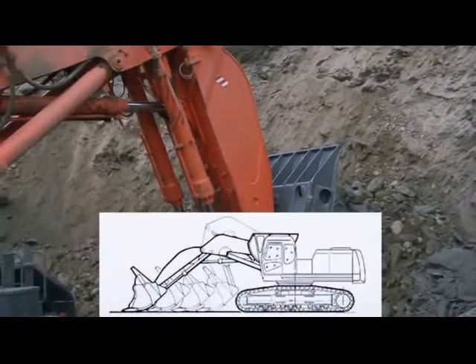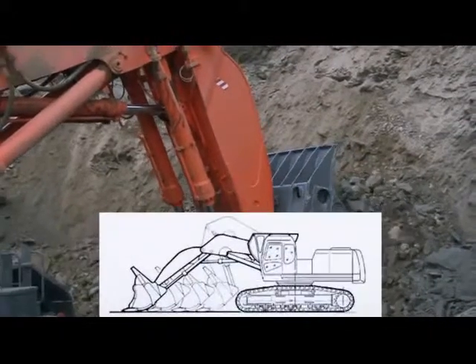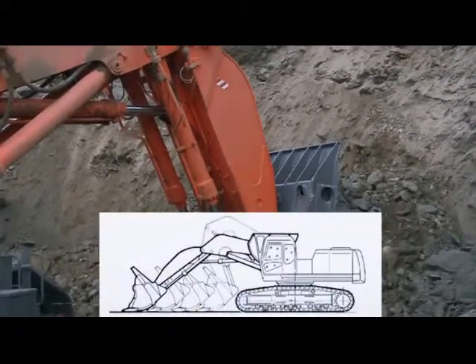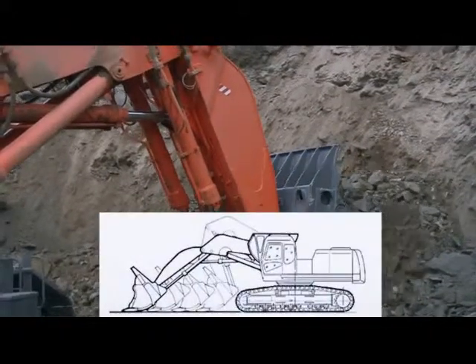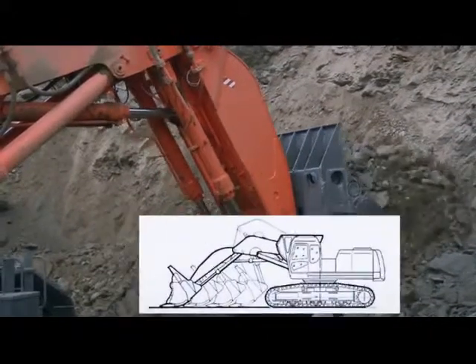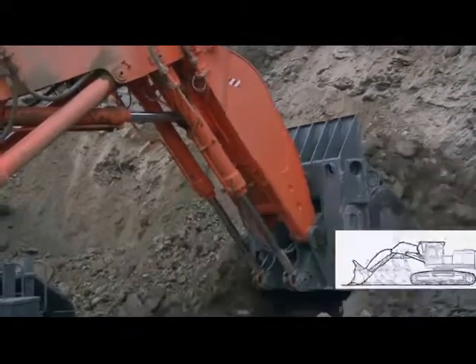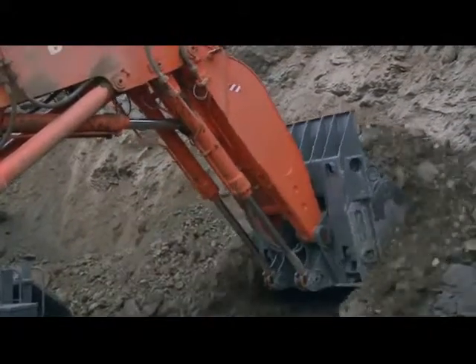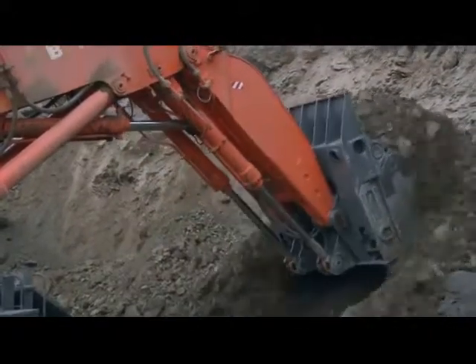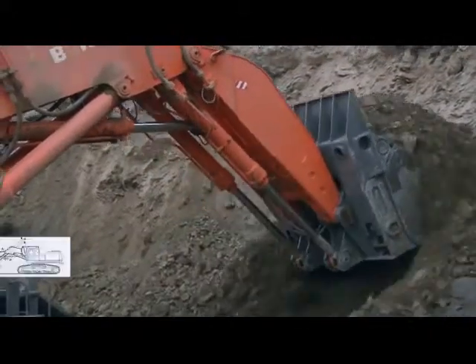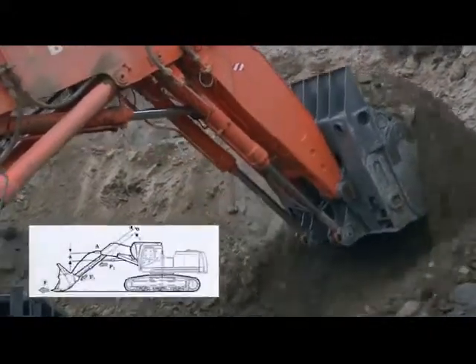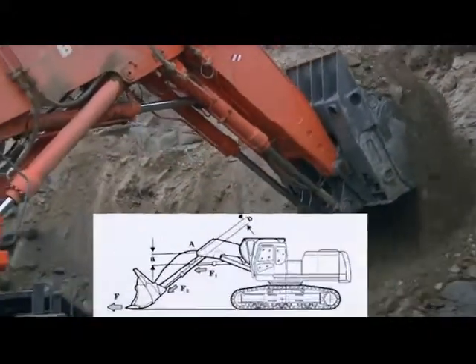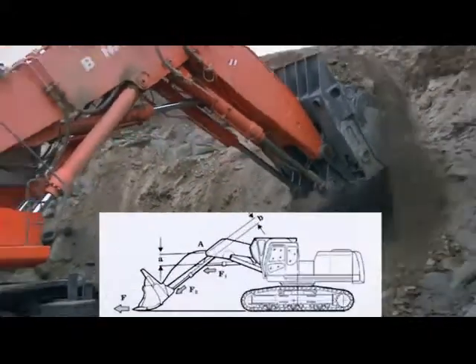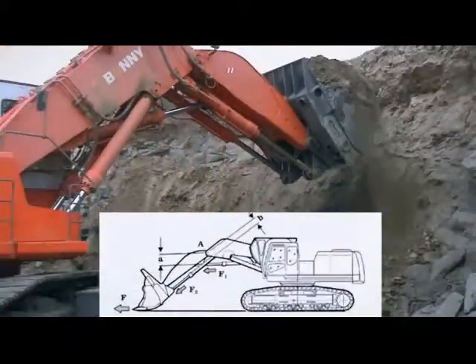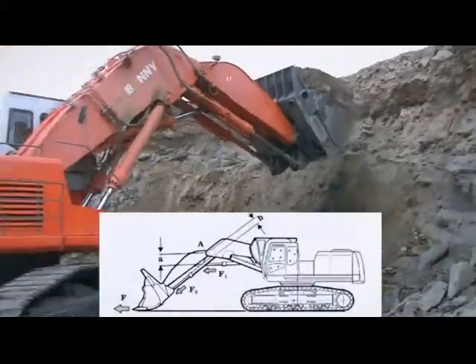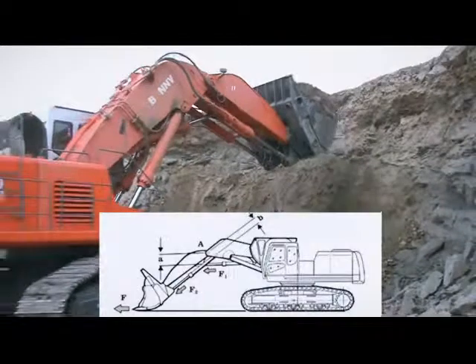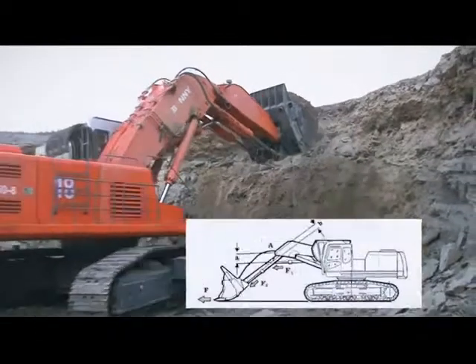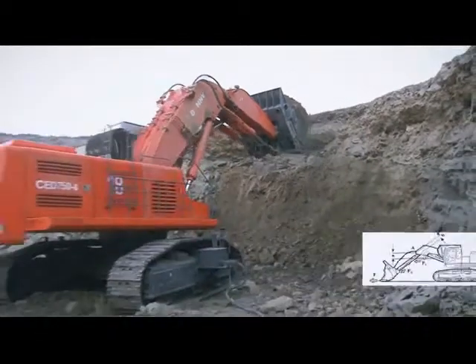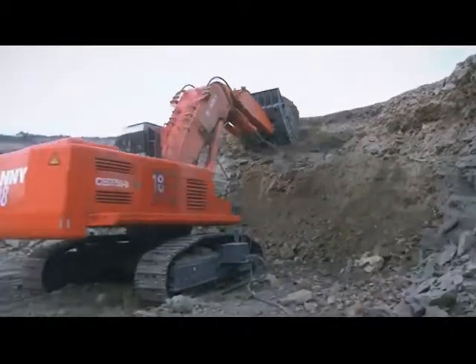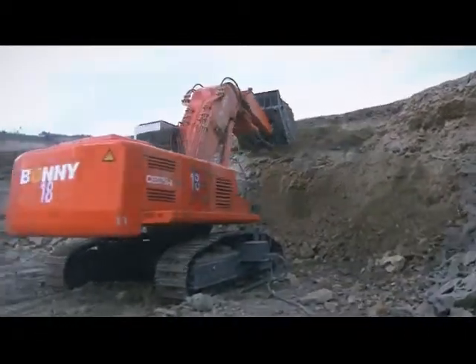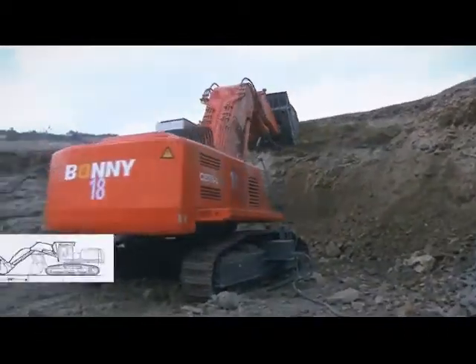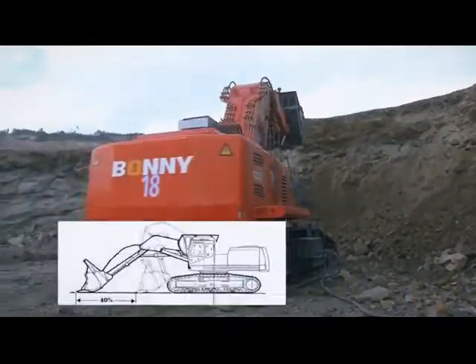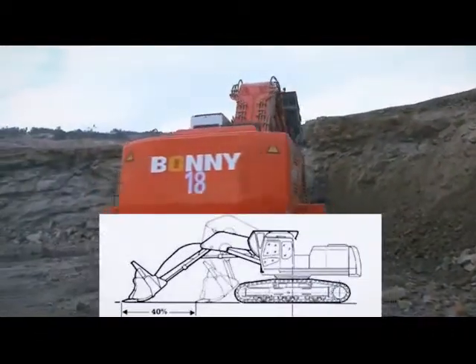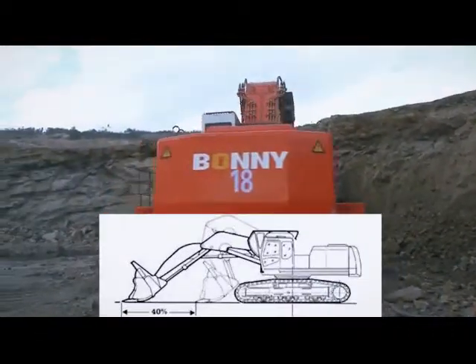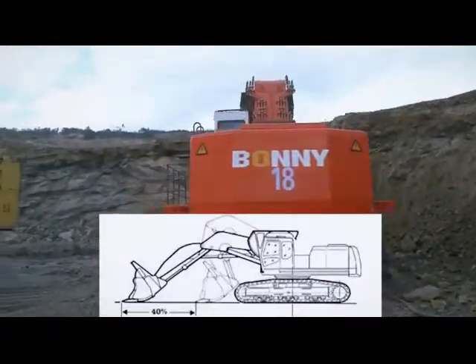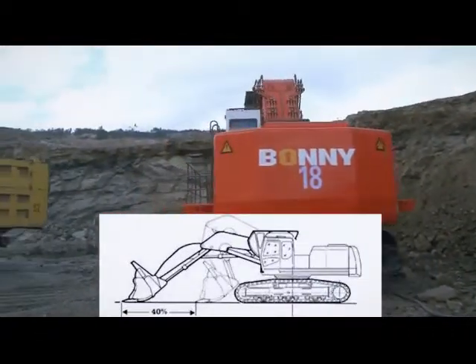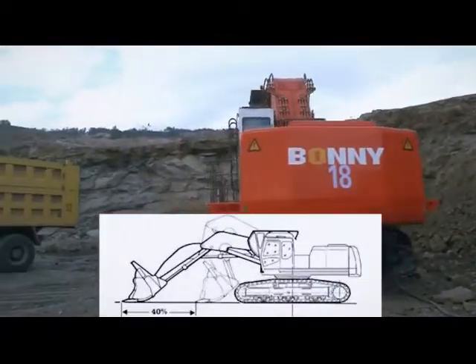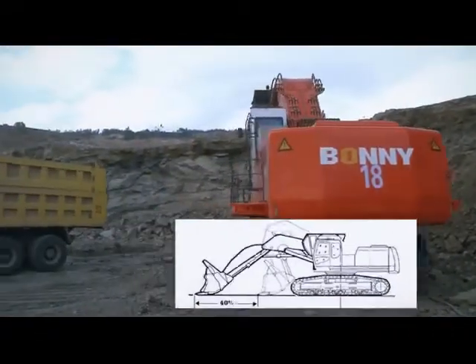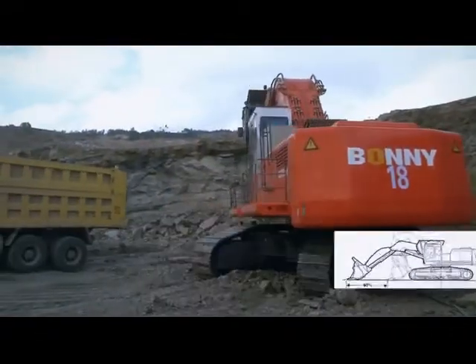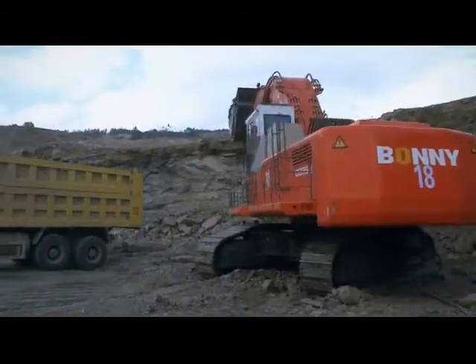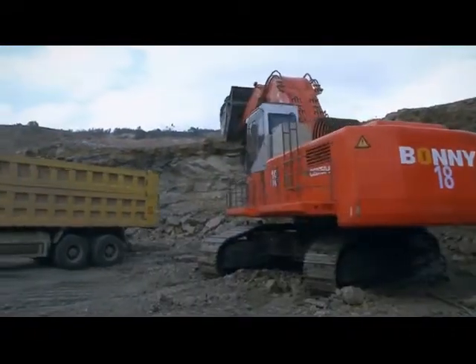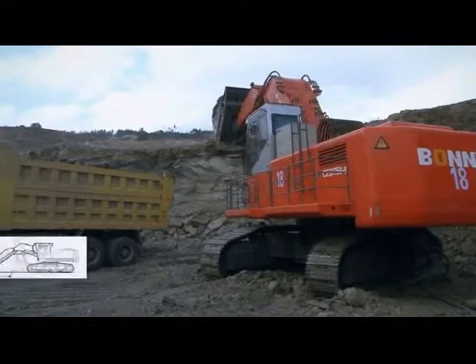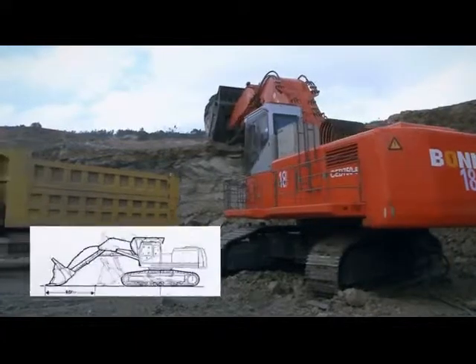Automatic level crowding technology is applied to the face shovel hydraulic excavator to realize crowding digging with the stick and breaking digging with the bucket. No dead corner will be left.